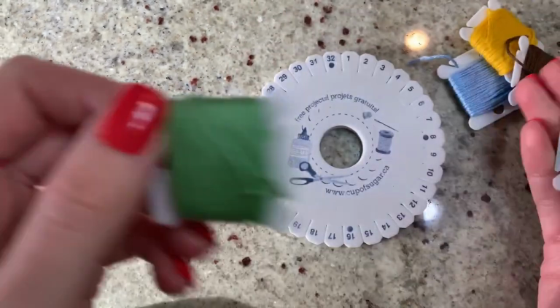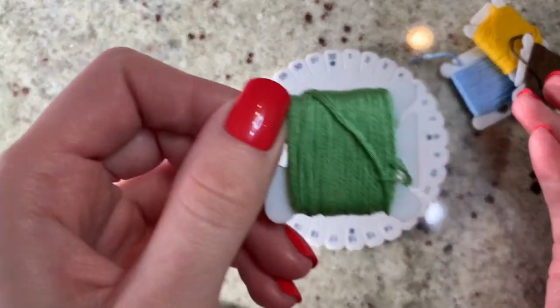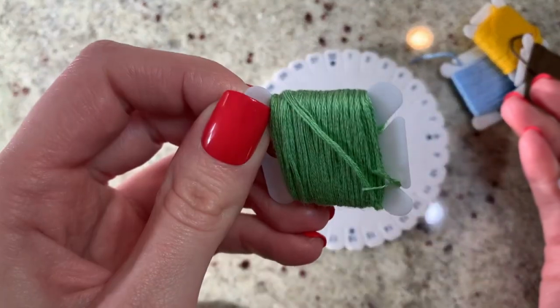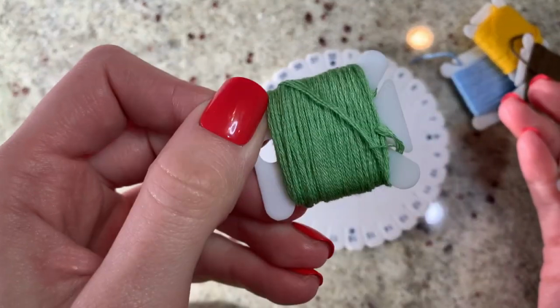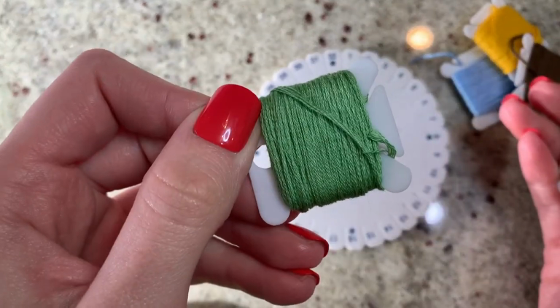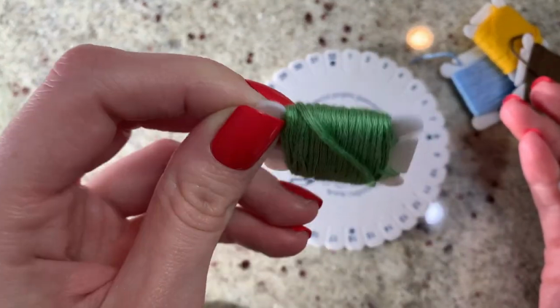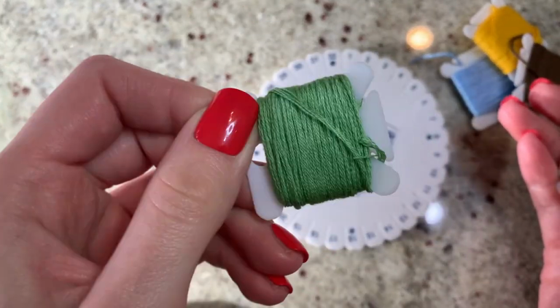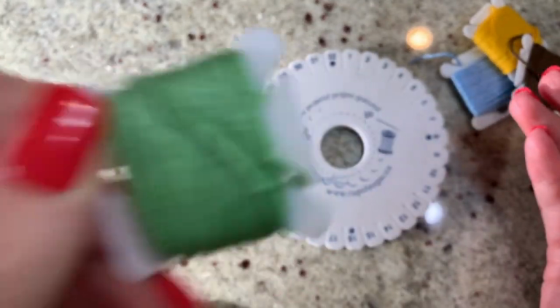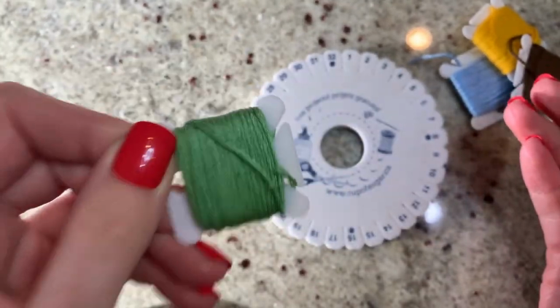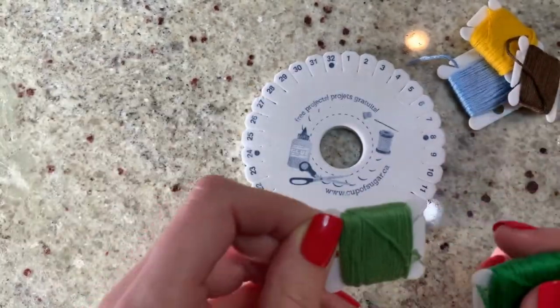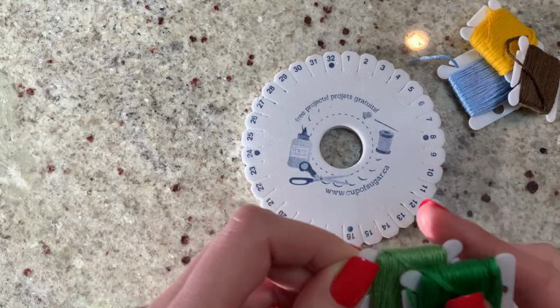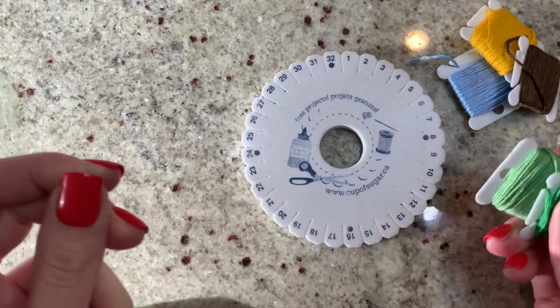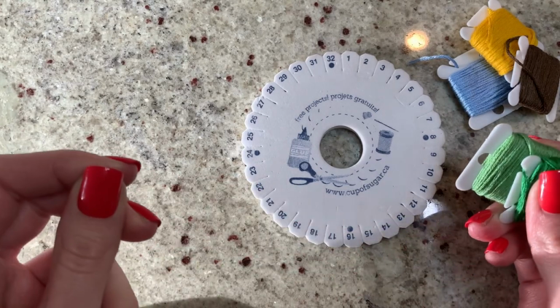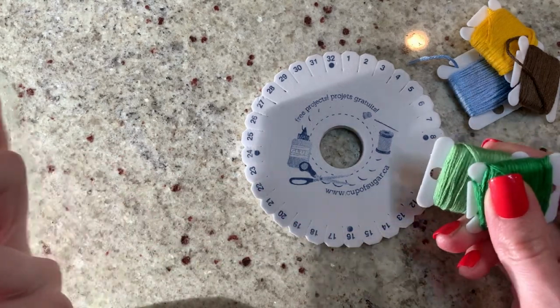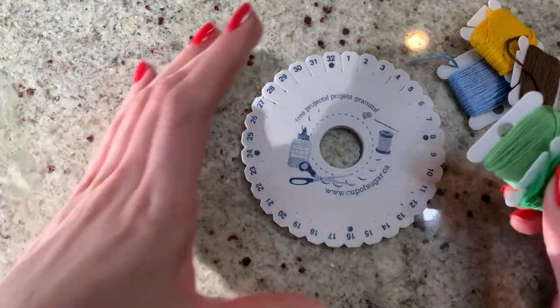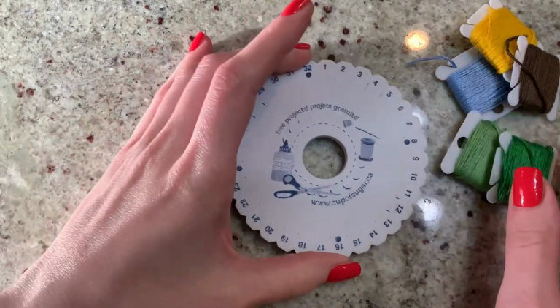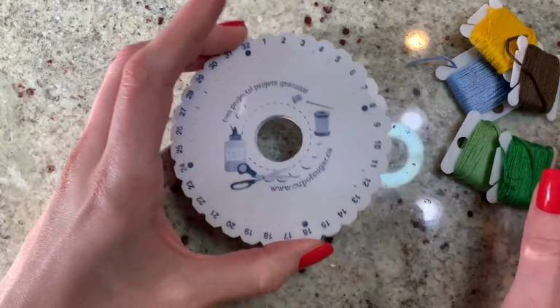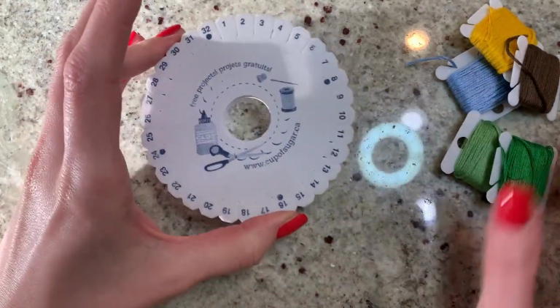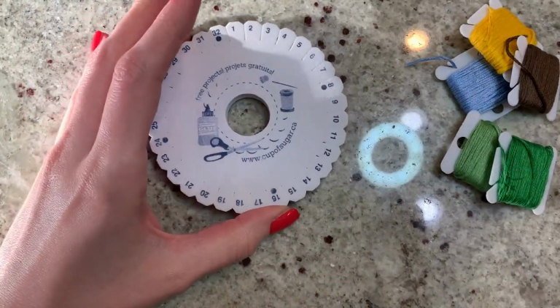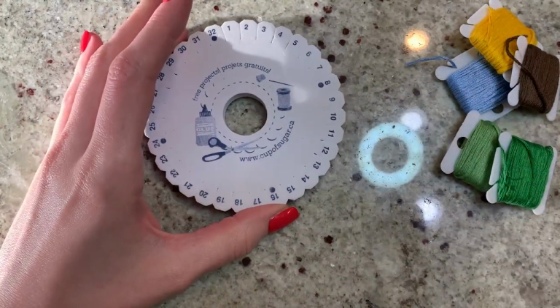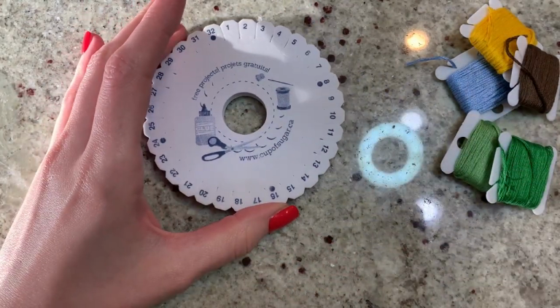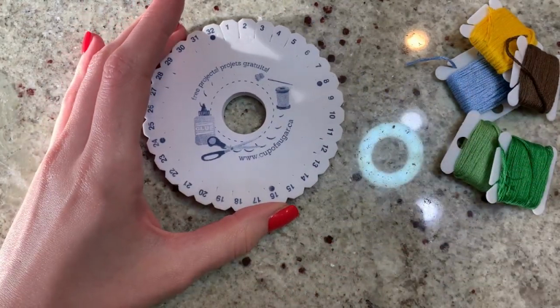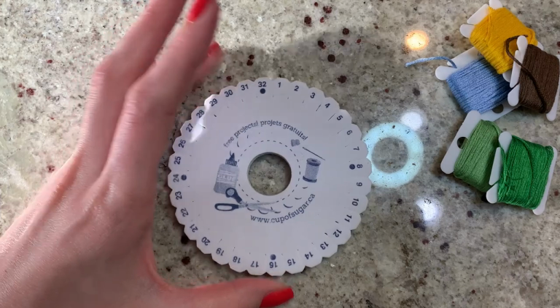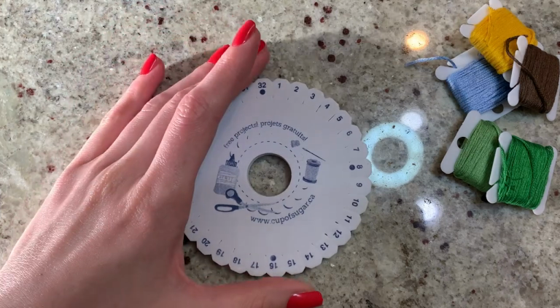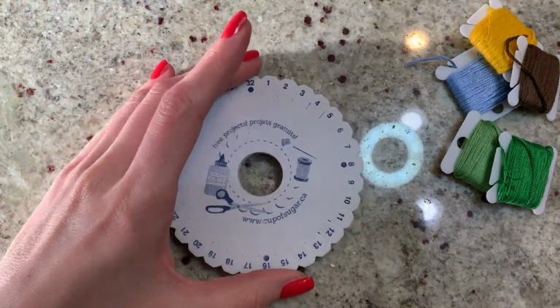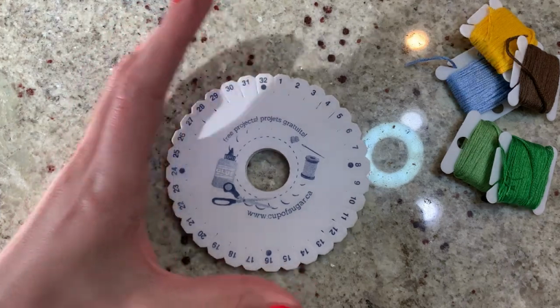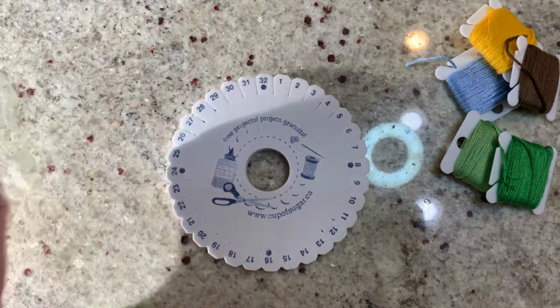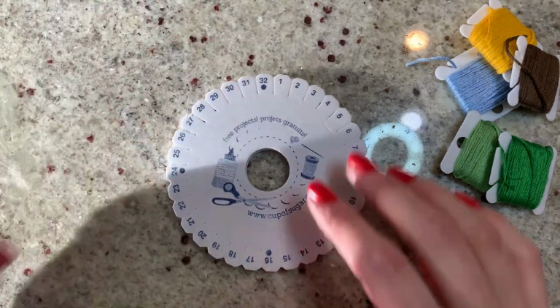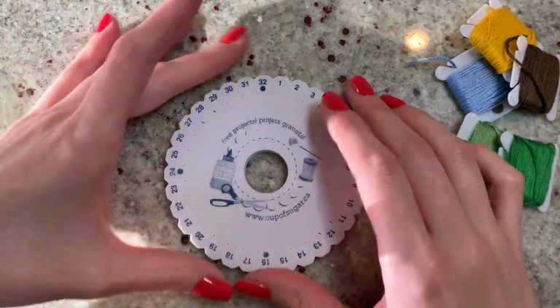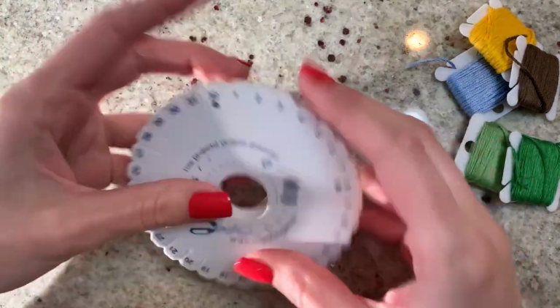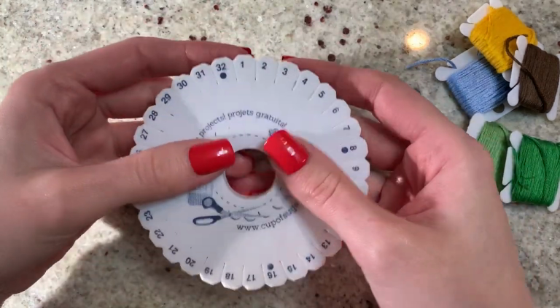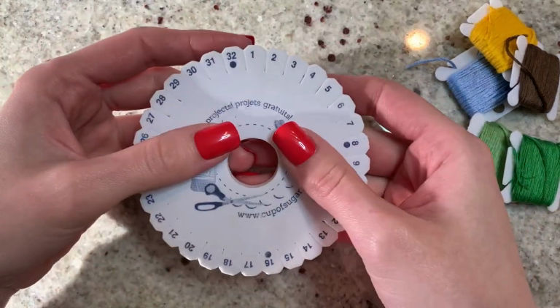Then this lighter, more pastelly muted-tone green is for our leaves. So let's get into how you actually read a kumihimo pattern.